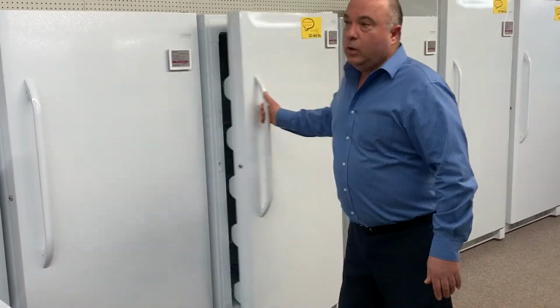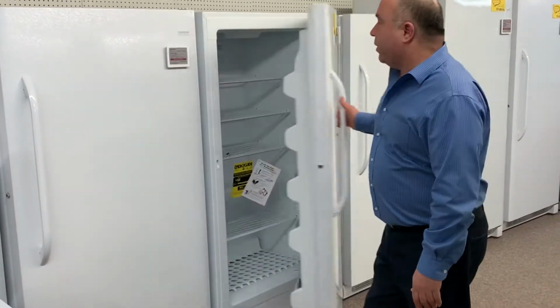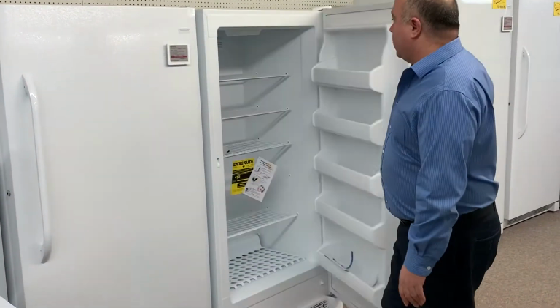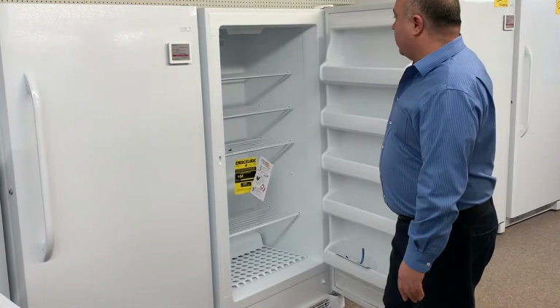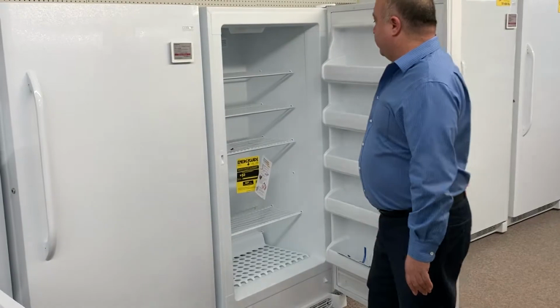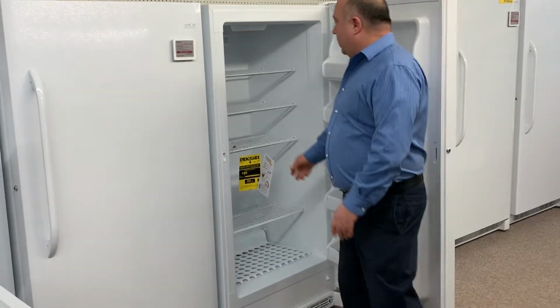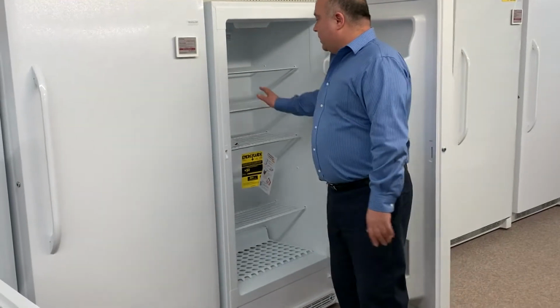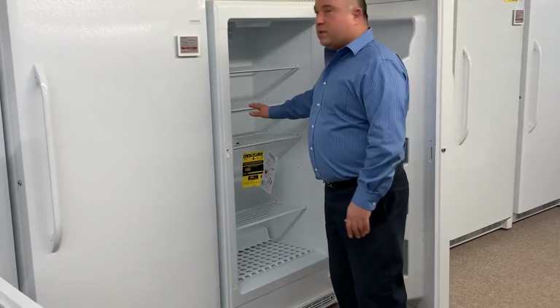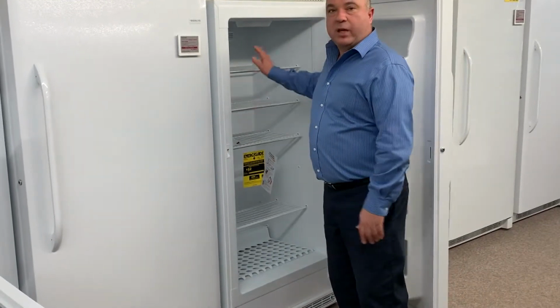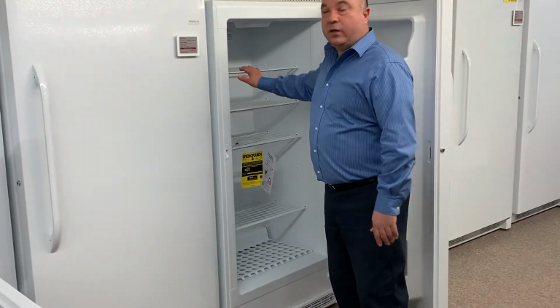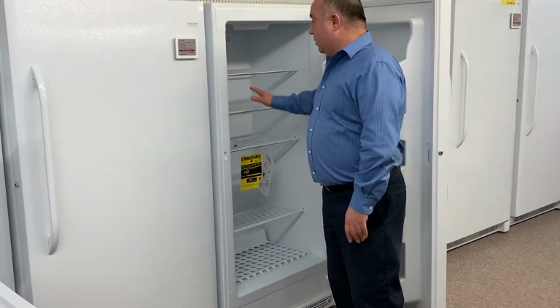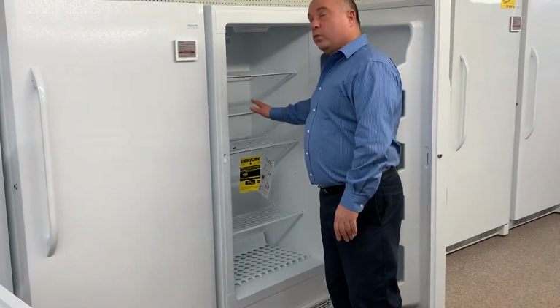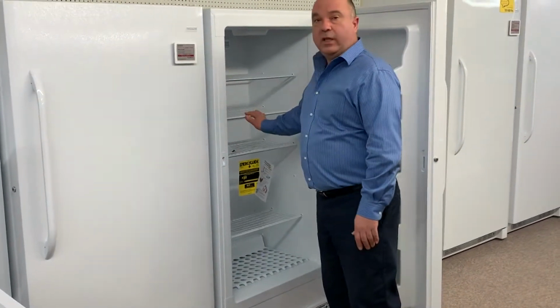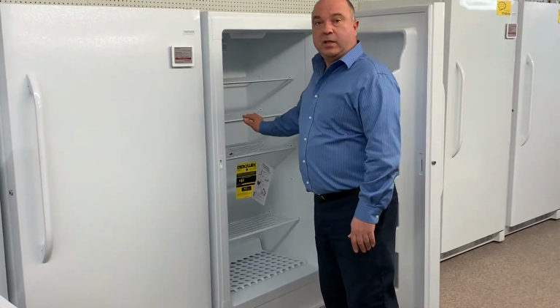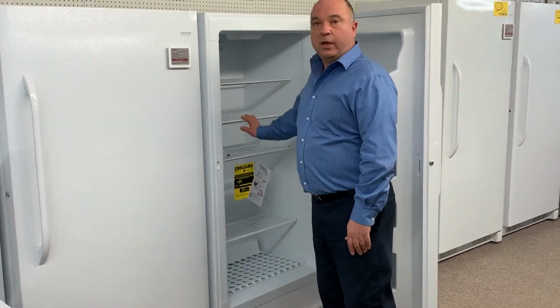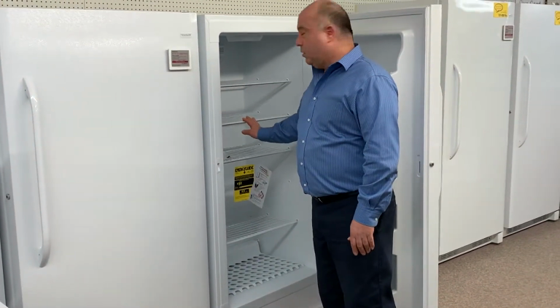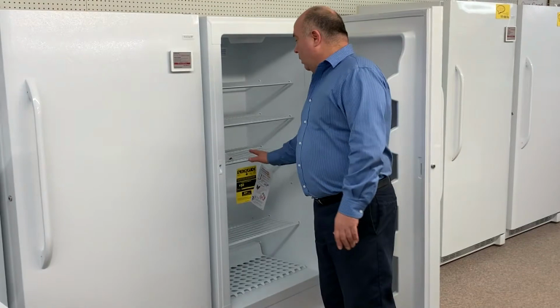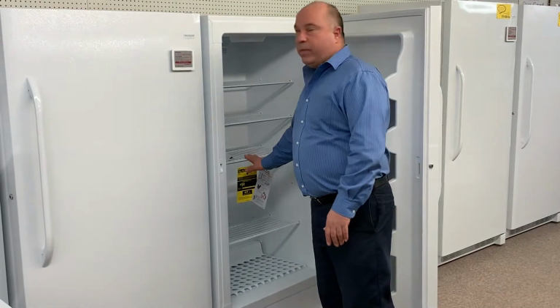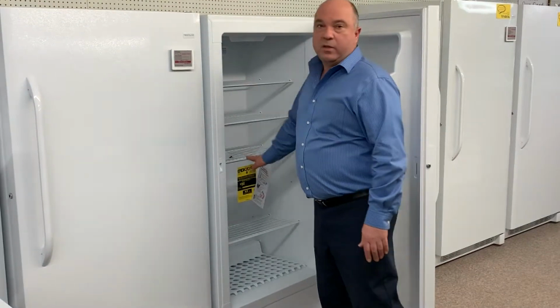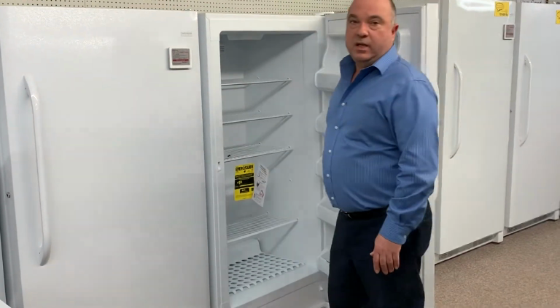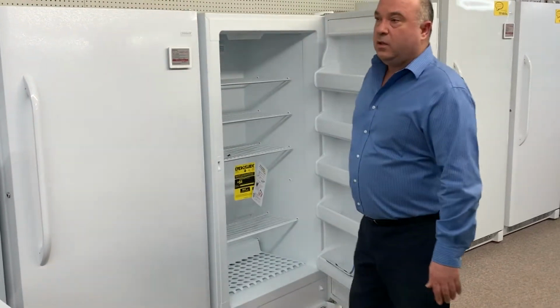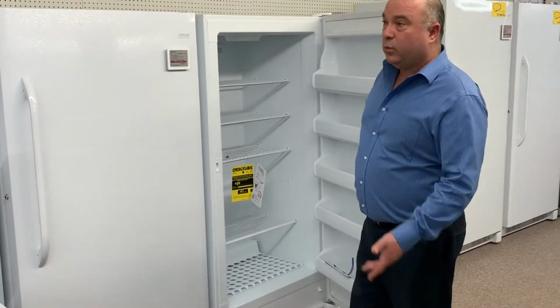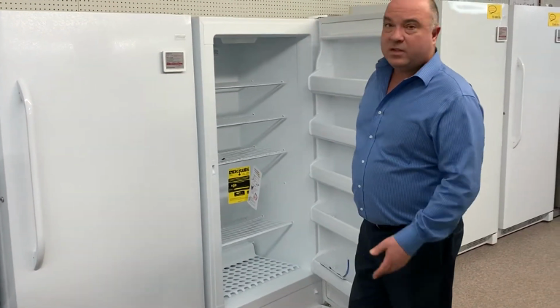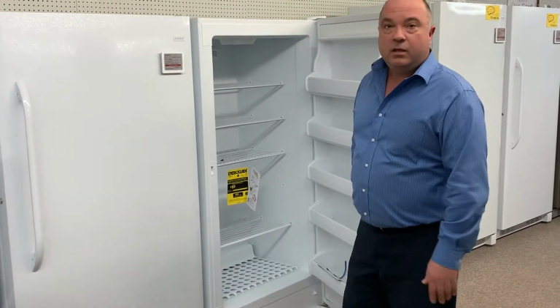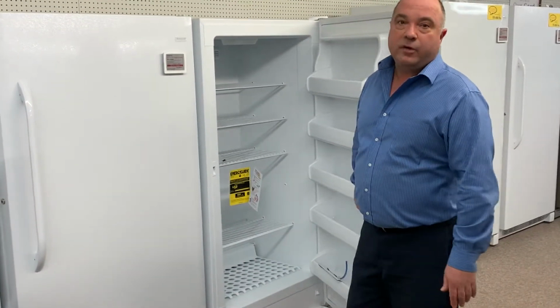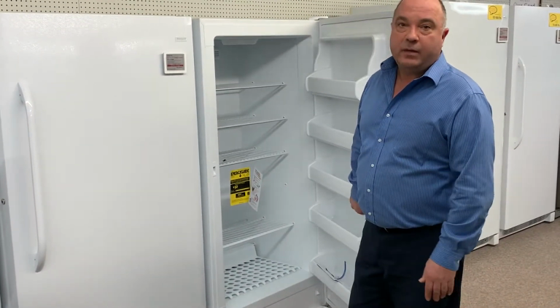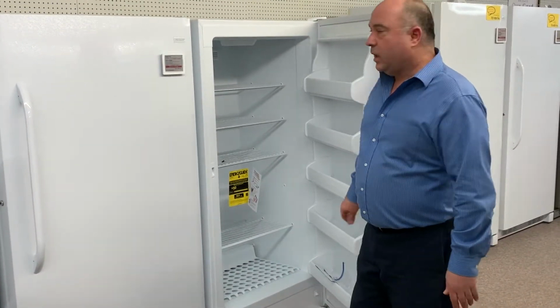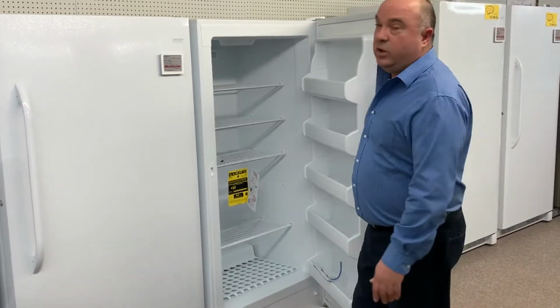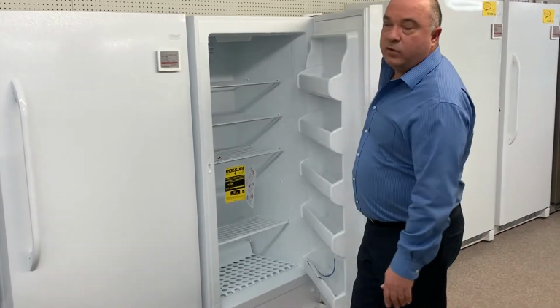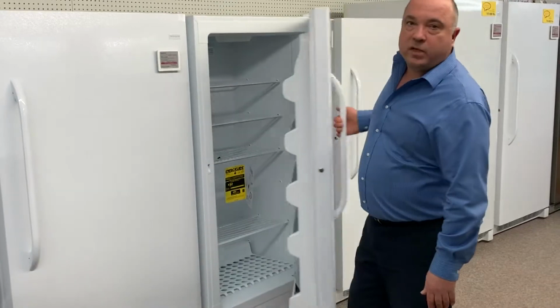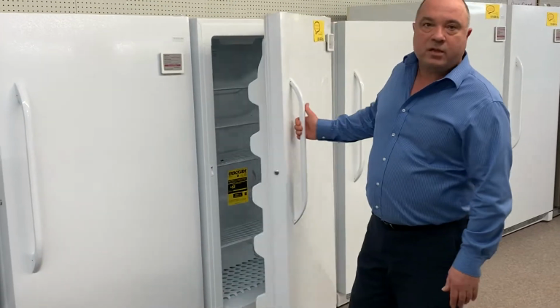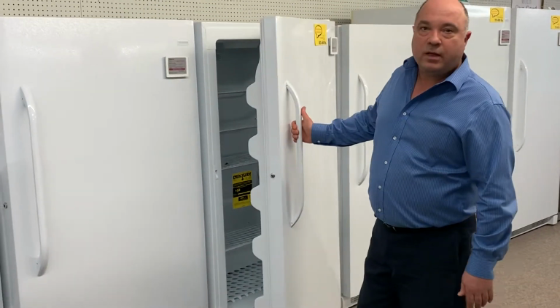One of the things to consider is this does have a lot of shelves and is really easy to organize. One of the best parts is you can really just set it and forget it — you don't have to worry about defrosting again.